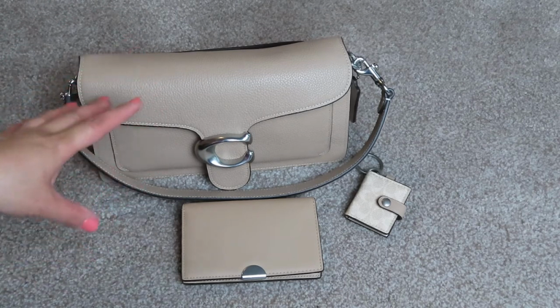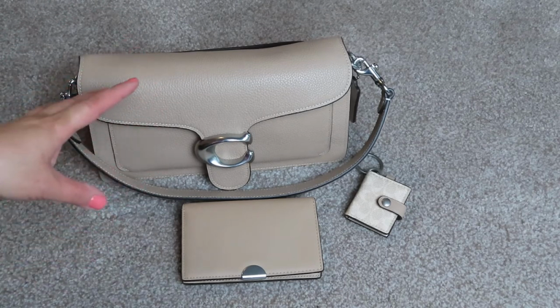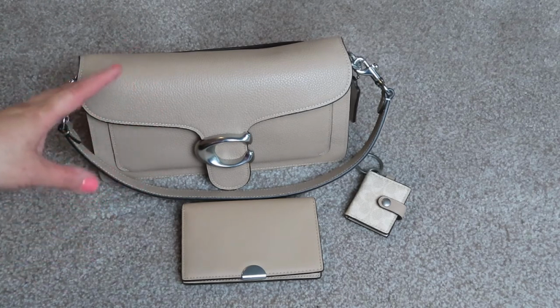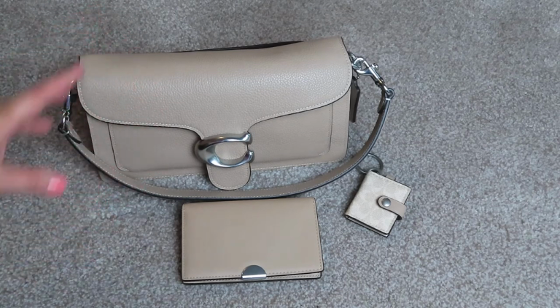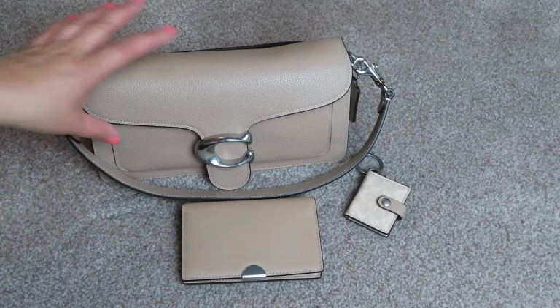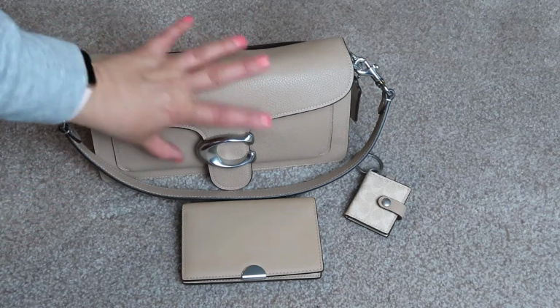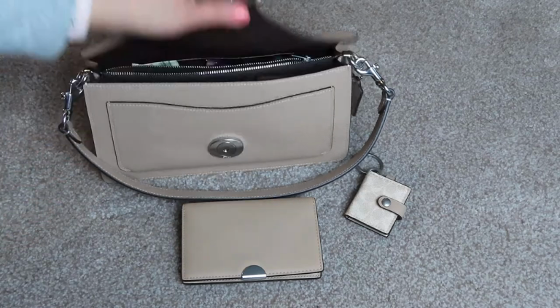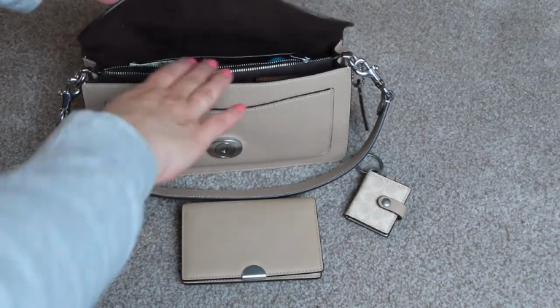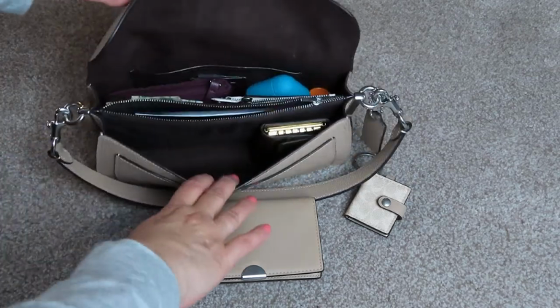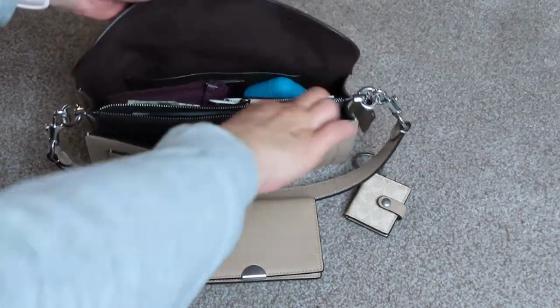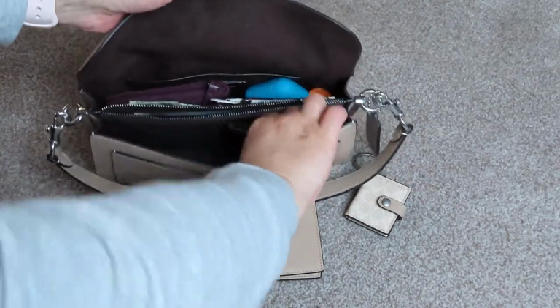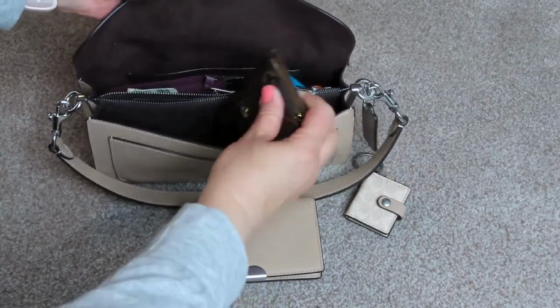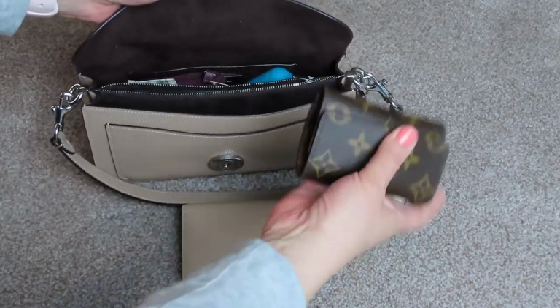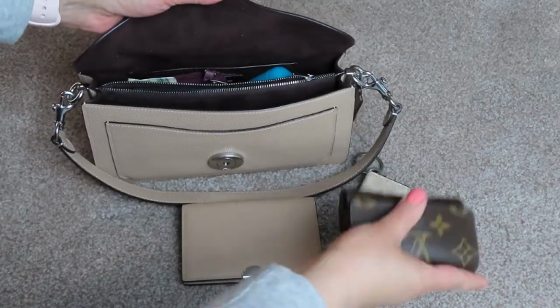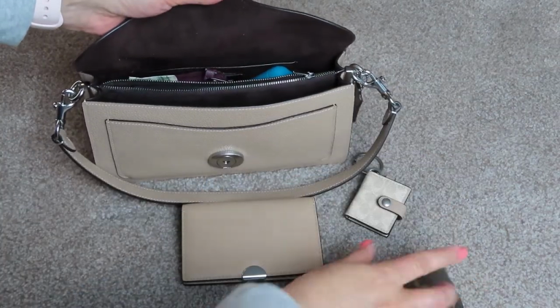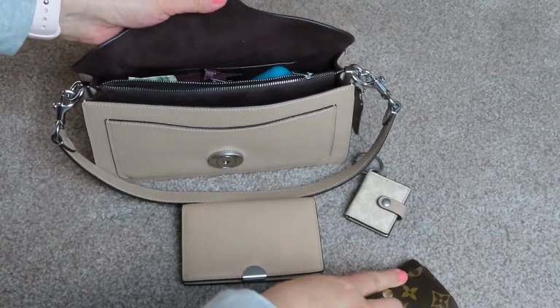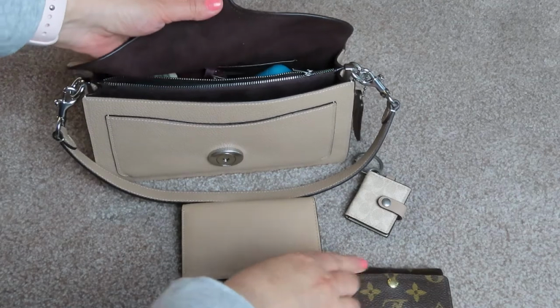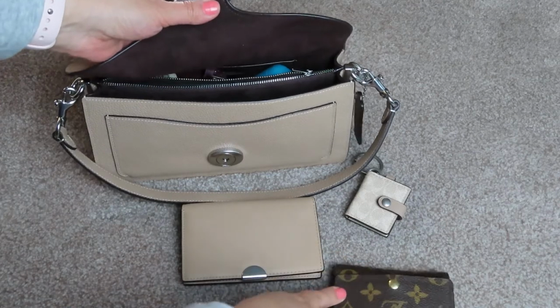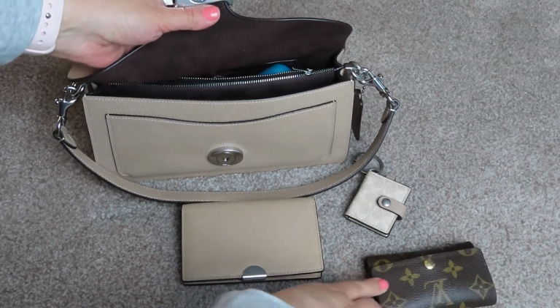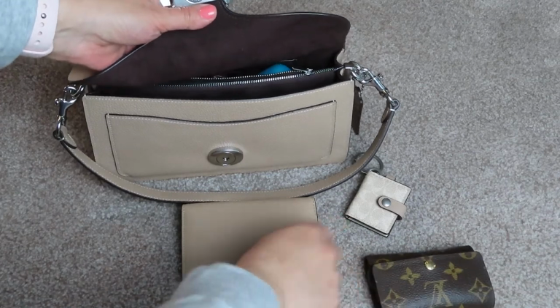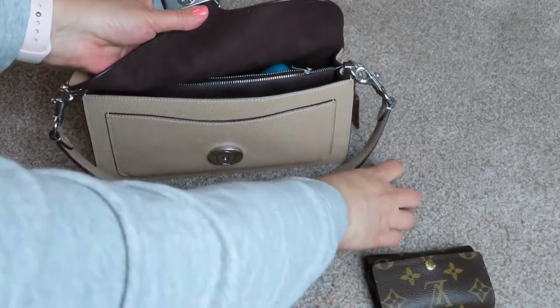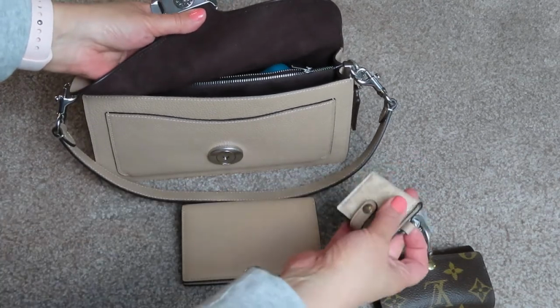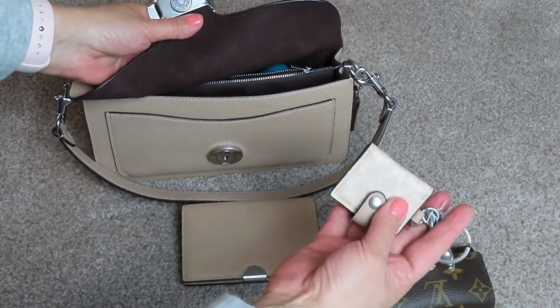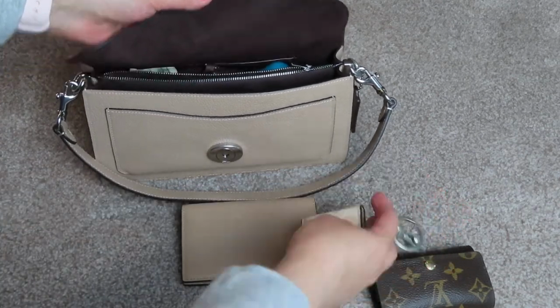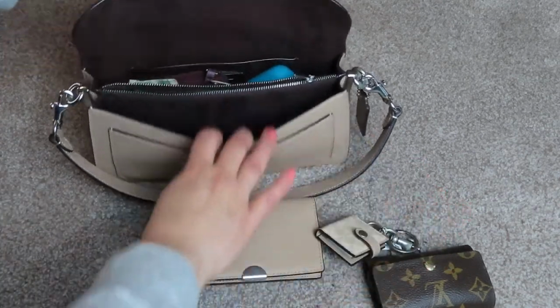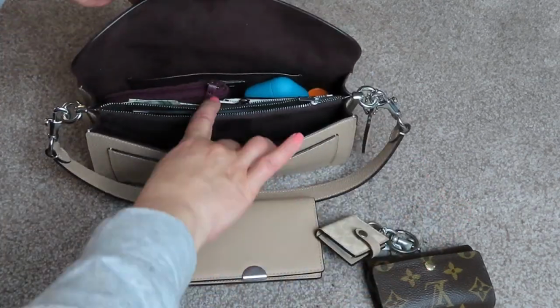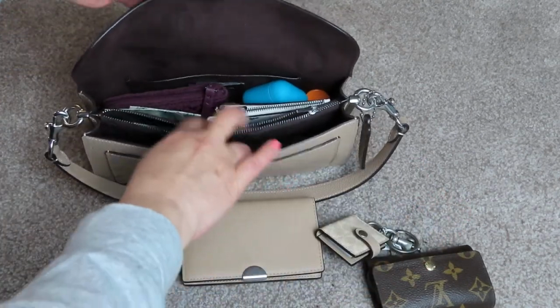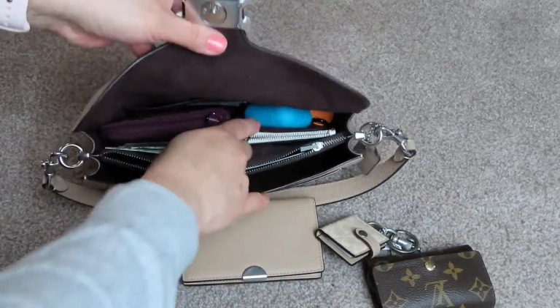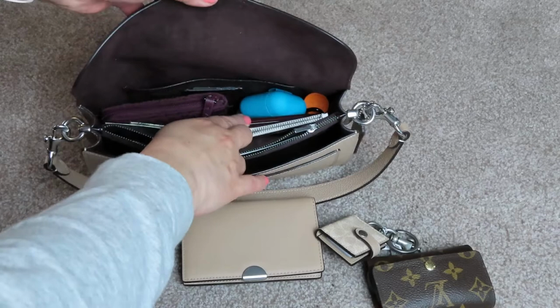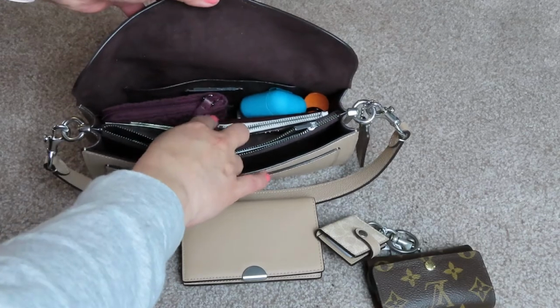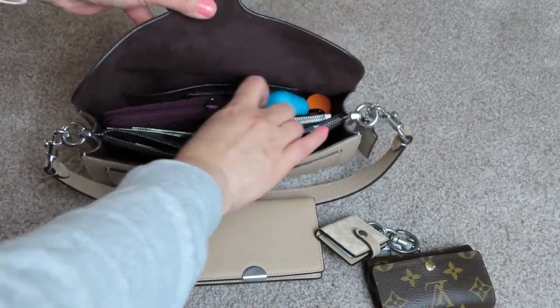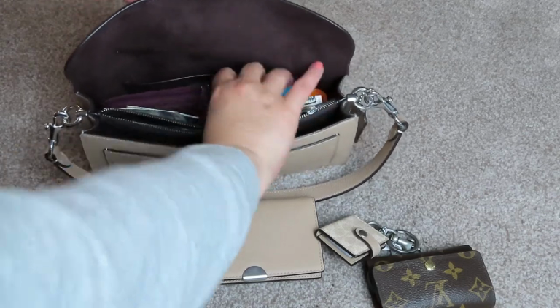Not buying any more Coach for the summer. I'll probably switch my Louis Vuitton card case and just take everything out and put it in here. But yeah, this bag is tight to begin with.